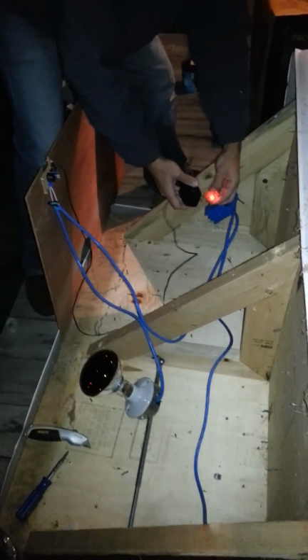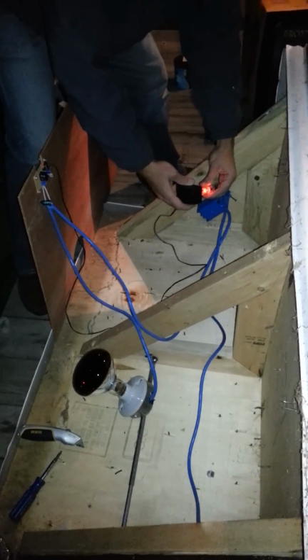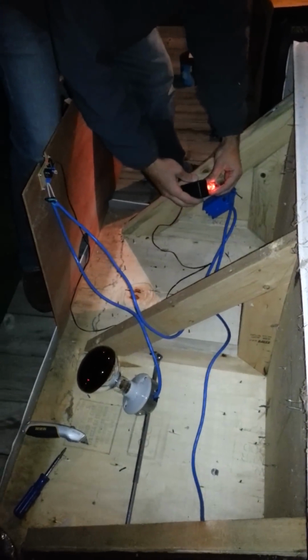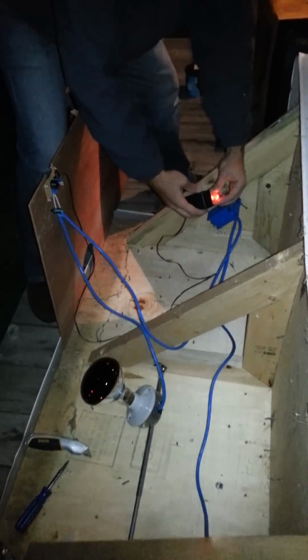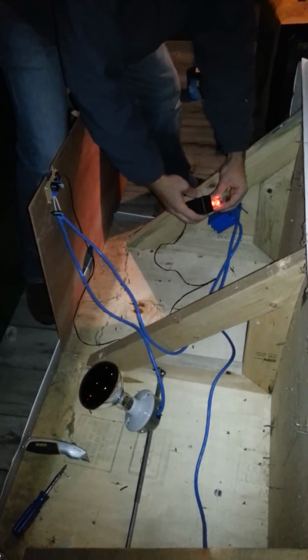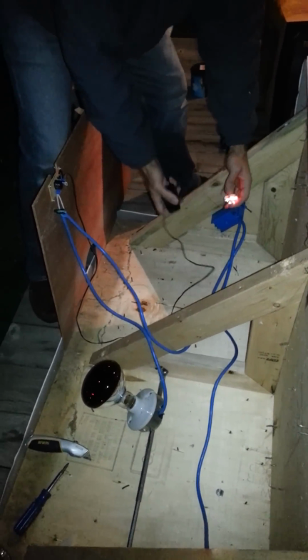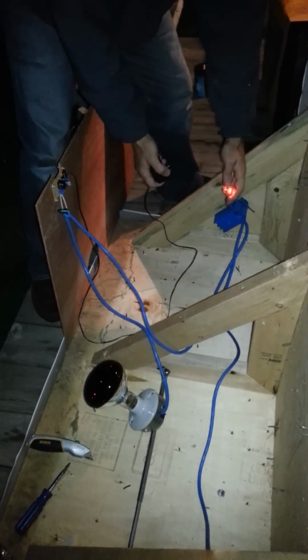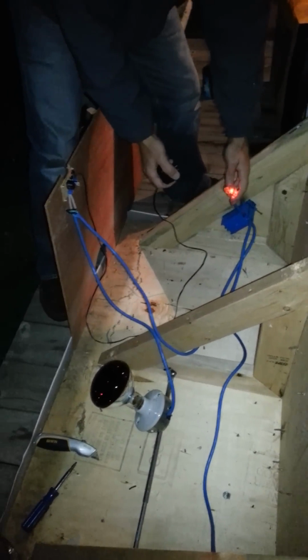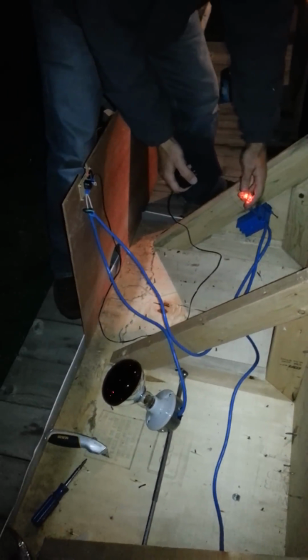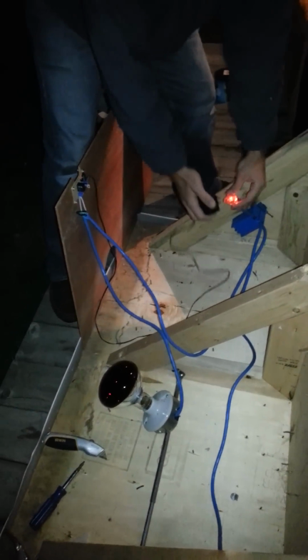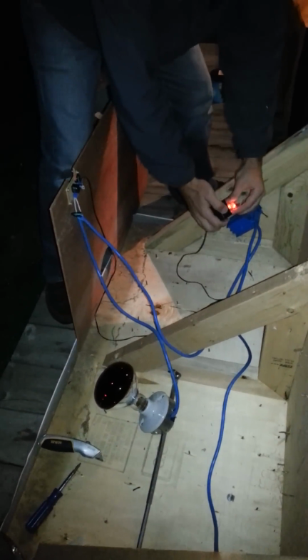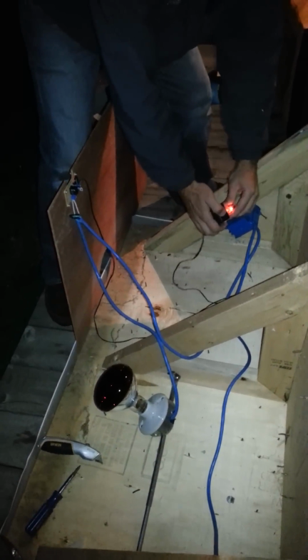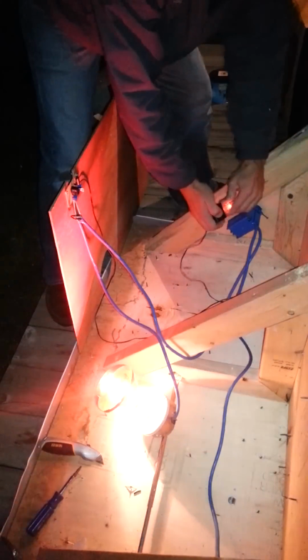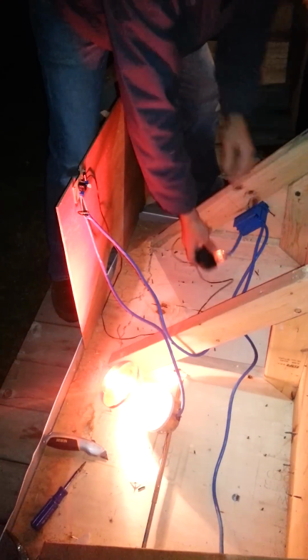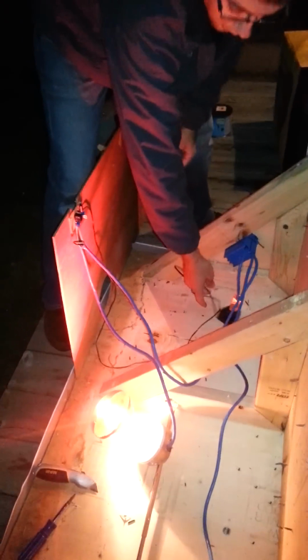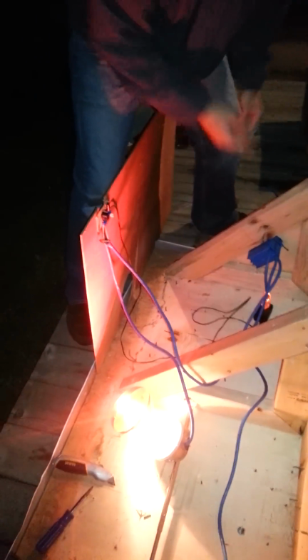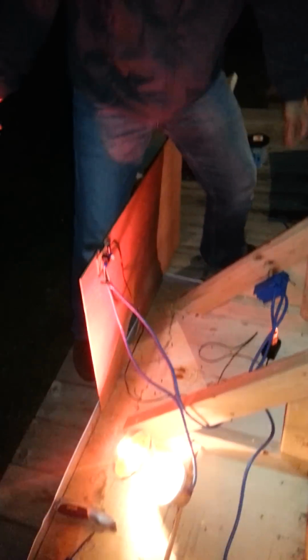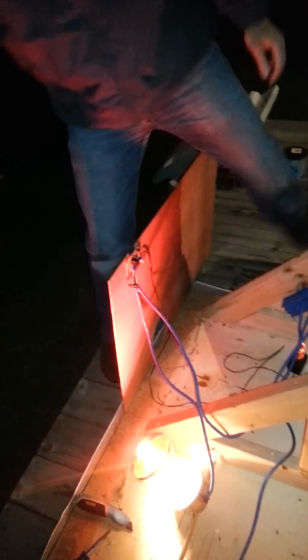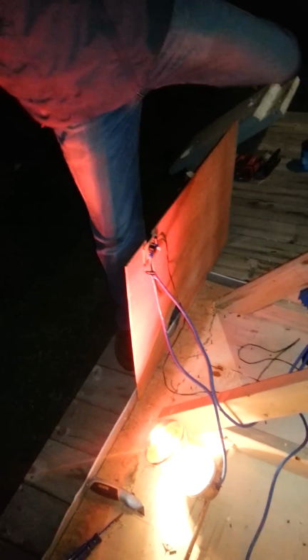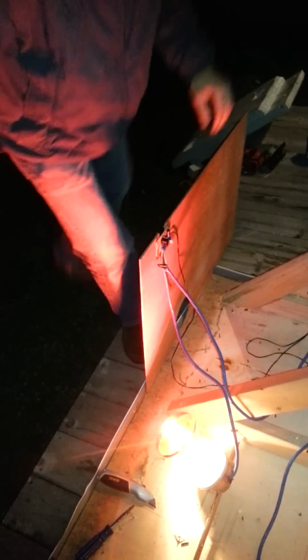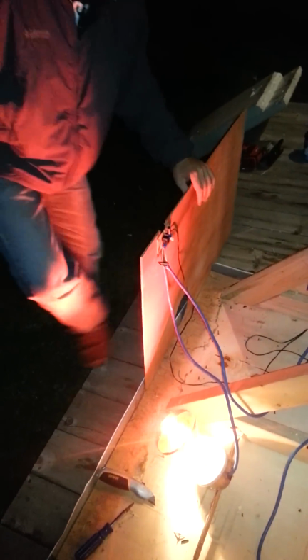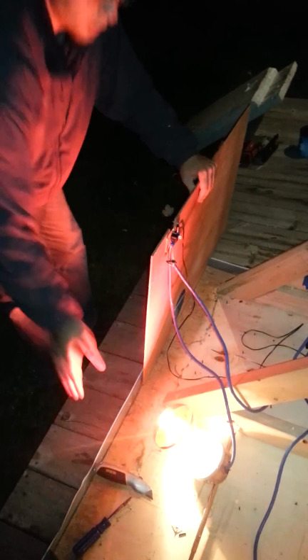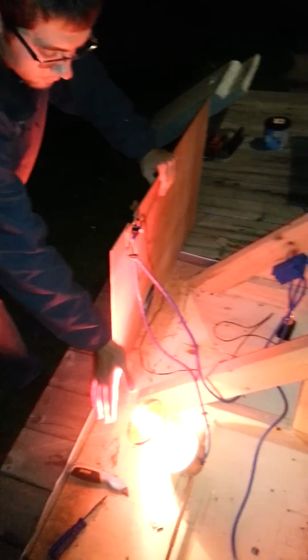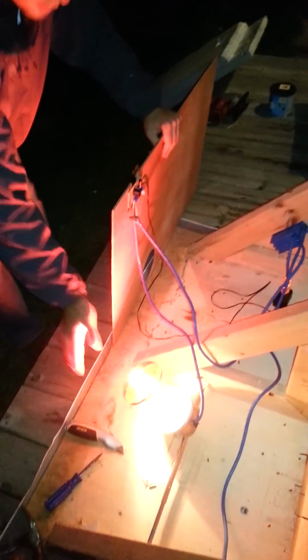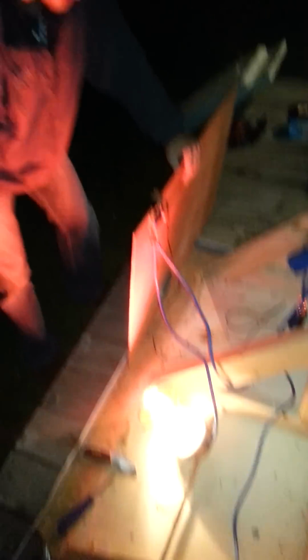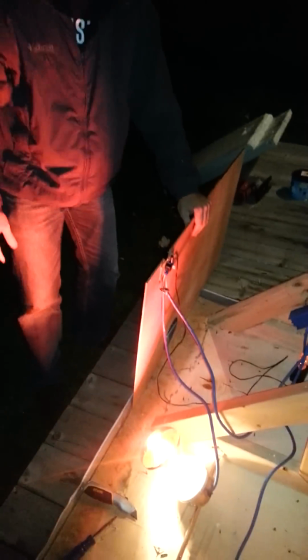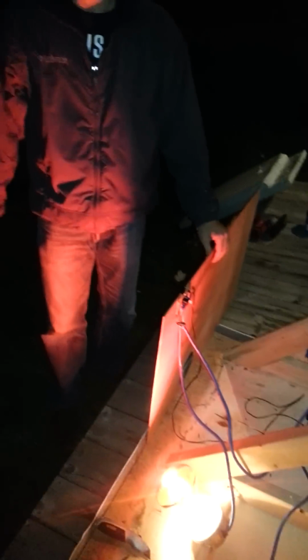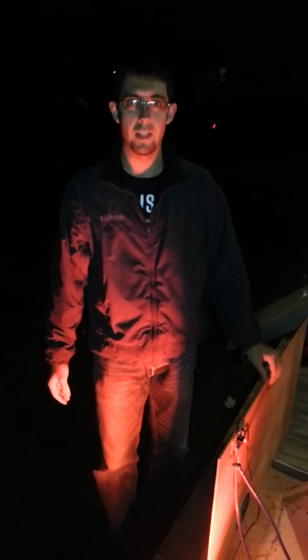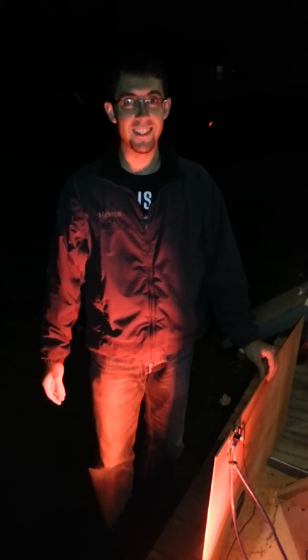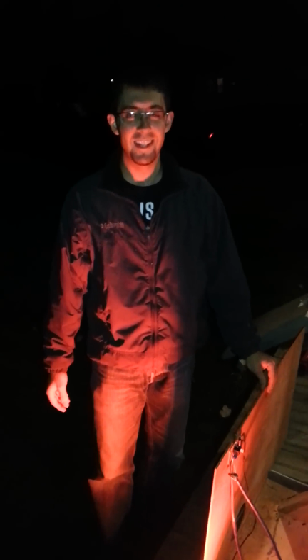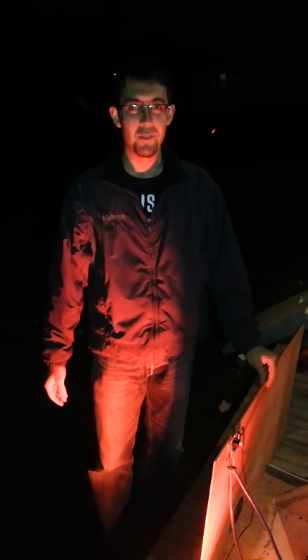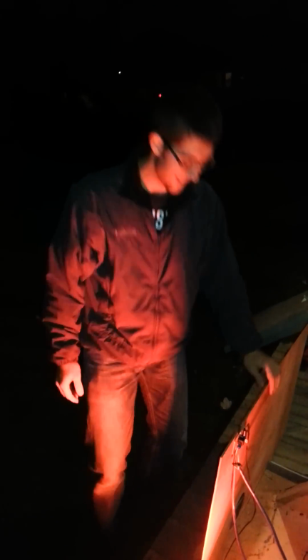We've got the plug here for the Arduino — I'm going to go ahead and plug it in right now. It's set at 70 degrees, so it will turn on since it's like 50 outside. You can see the bulb — it's on, and it's really exciting!